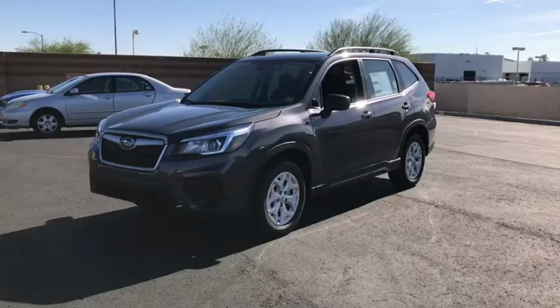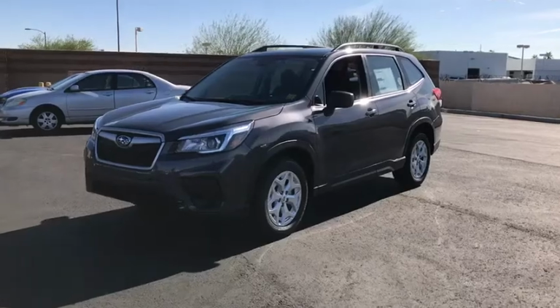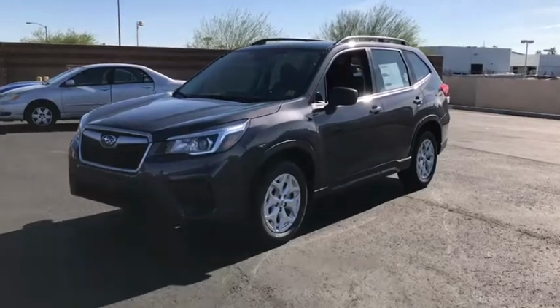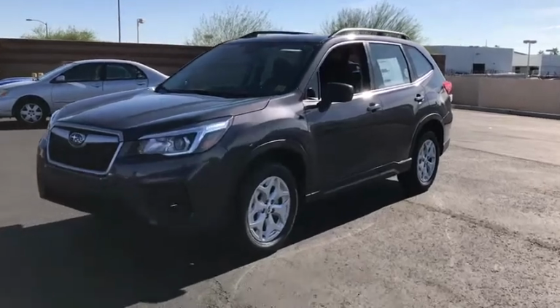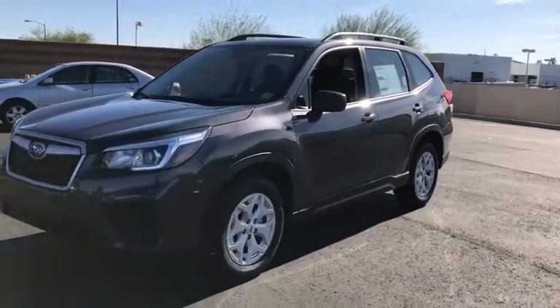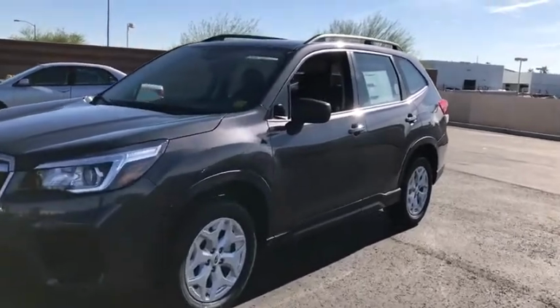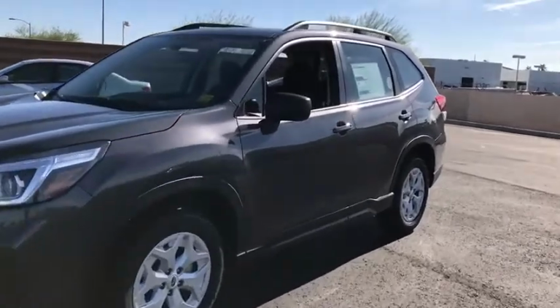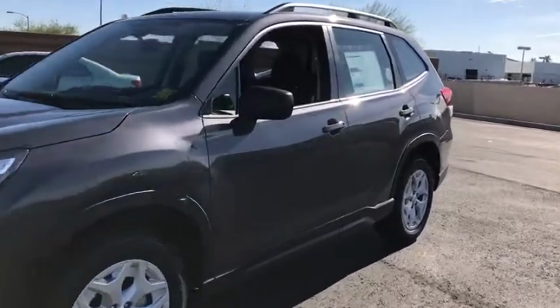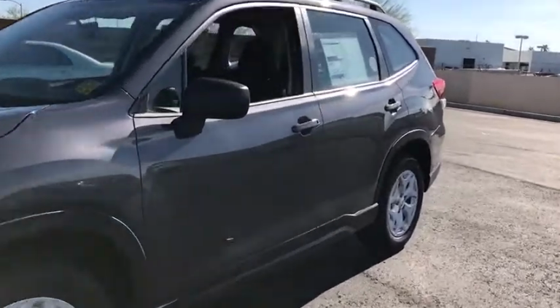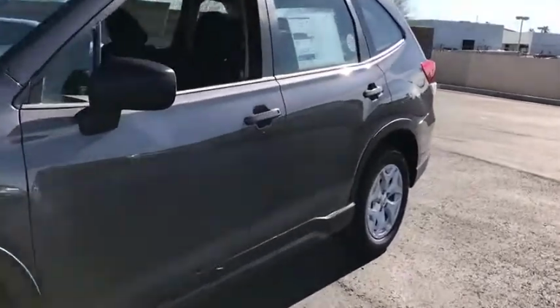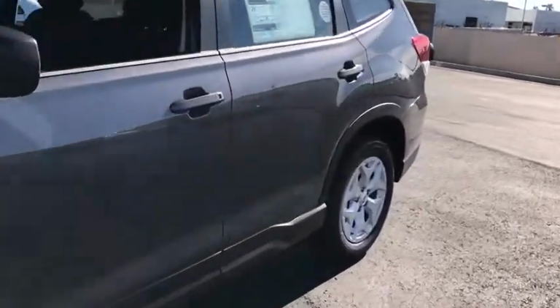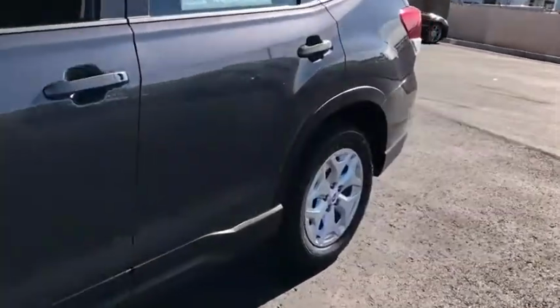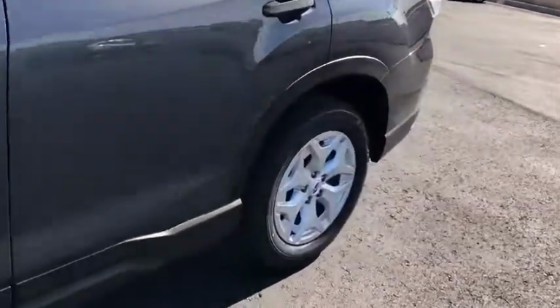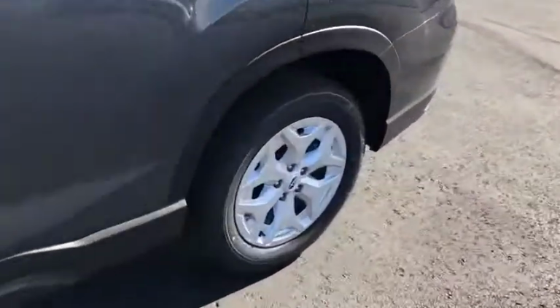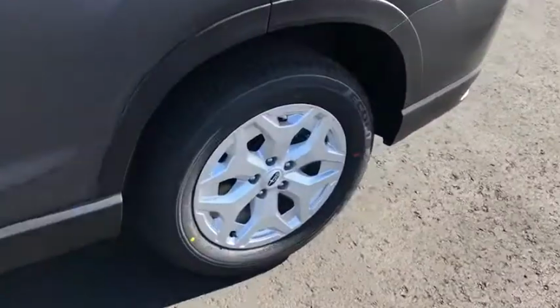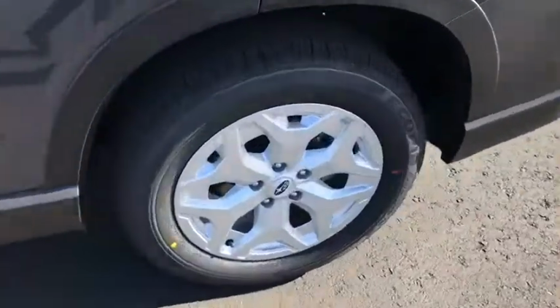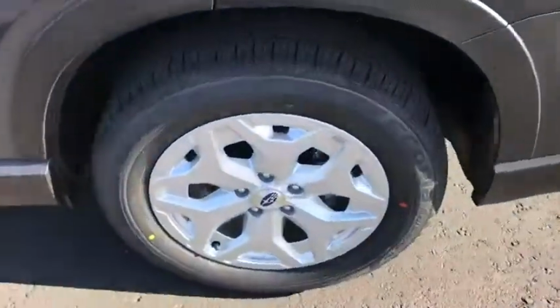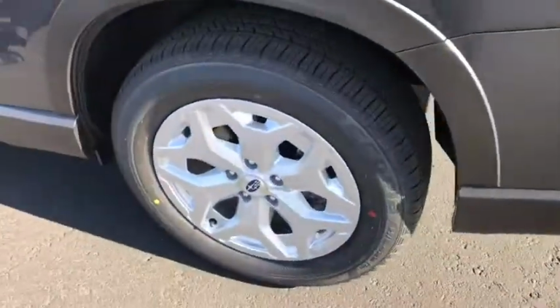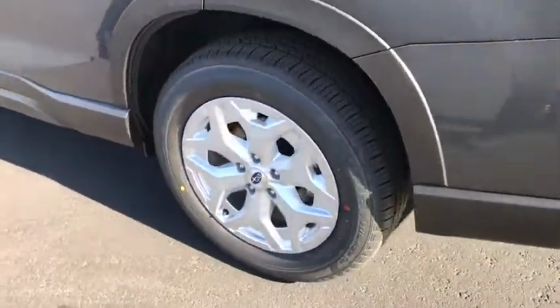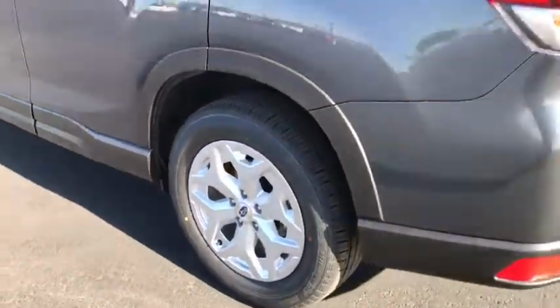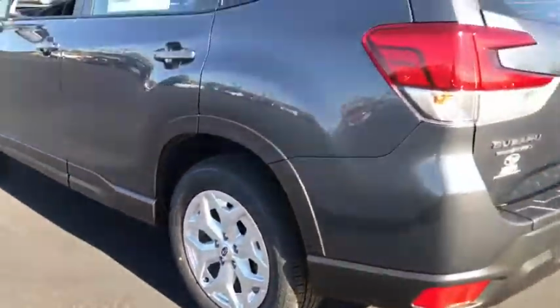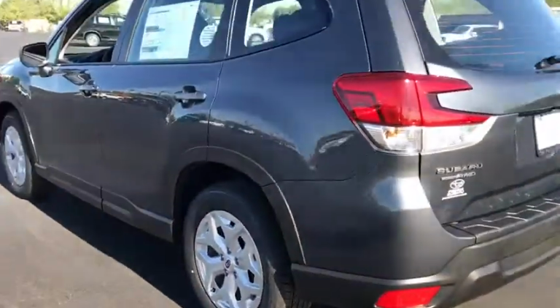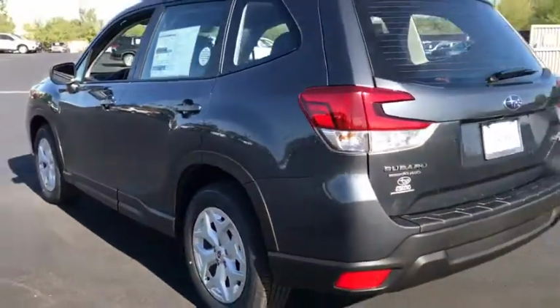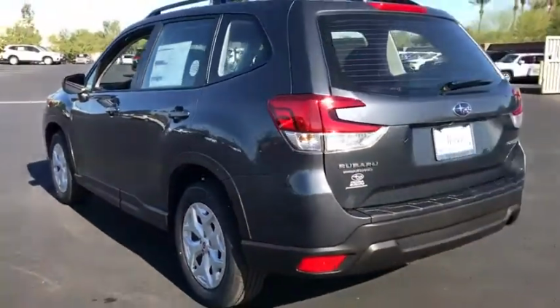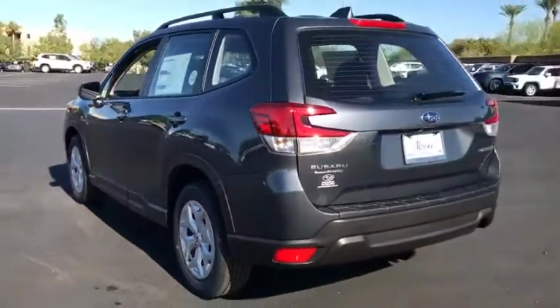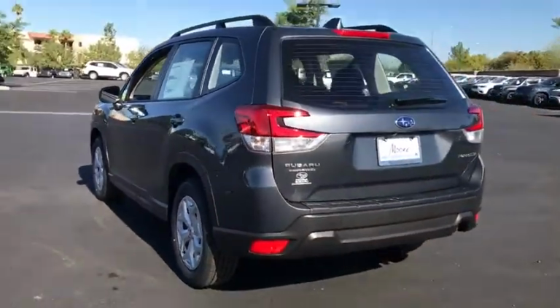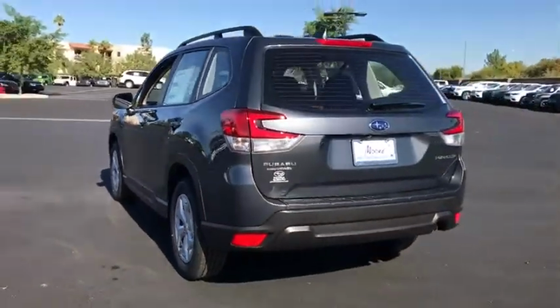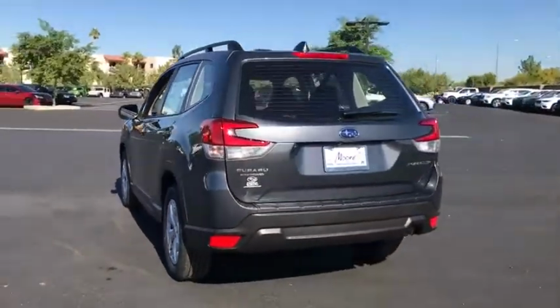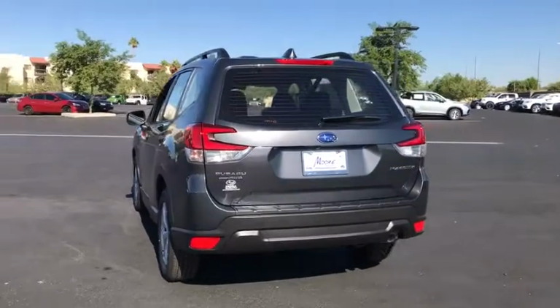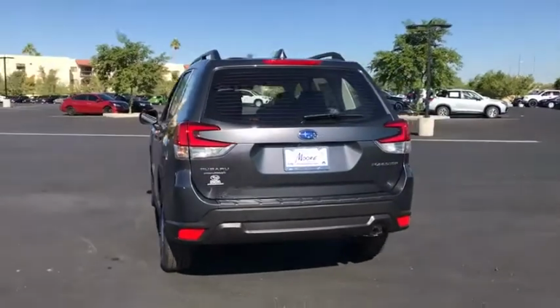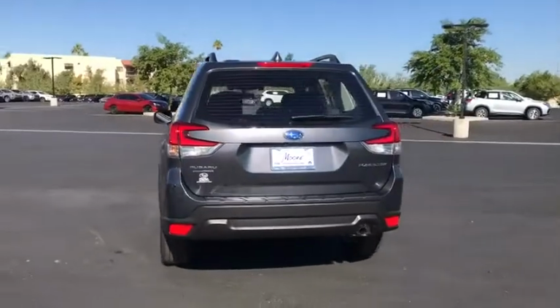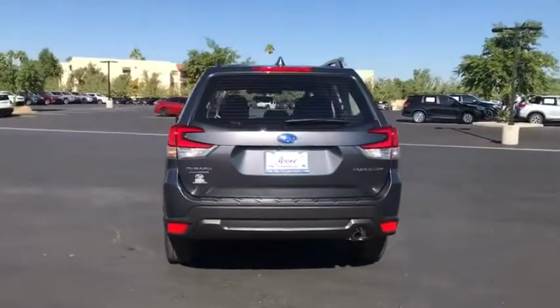Stop by and take a look at the 2020 Subaru Forester. The Subaru Forester is a sensible, practical, and affordable vehicle. It has an impressive, comfortable ride and handles well.